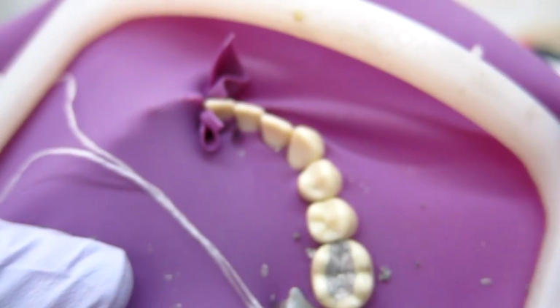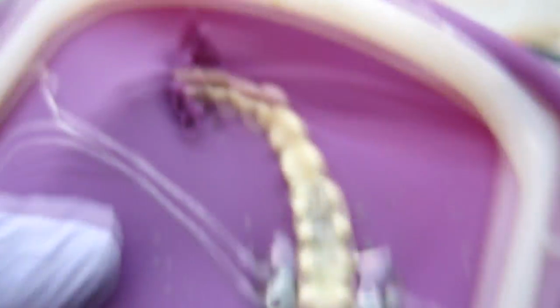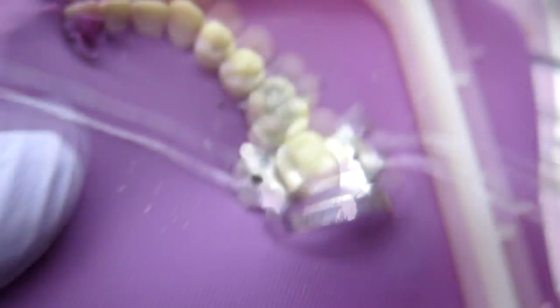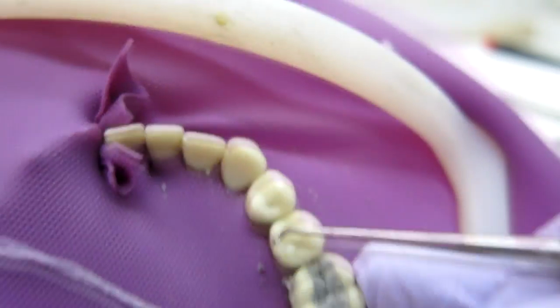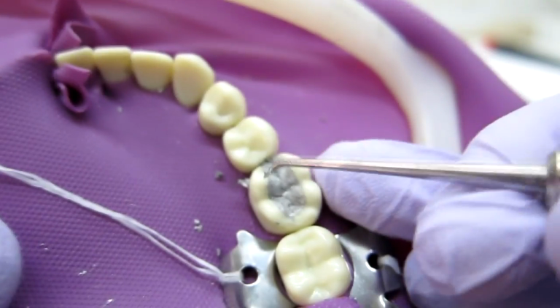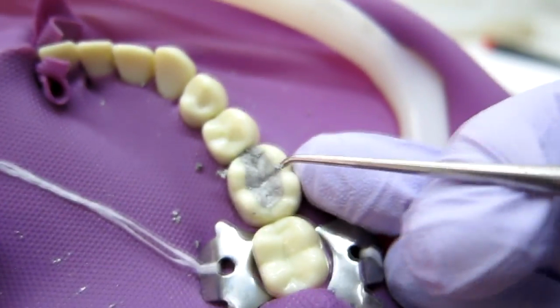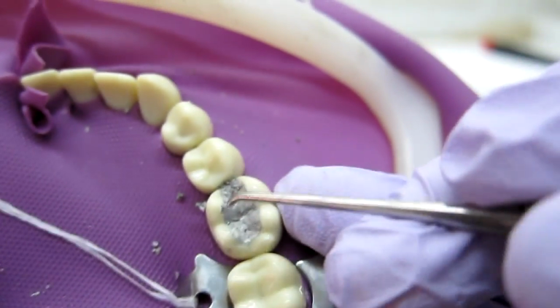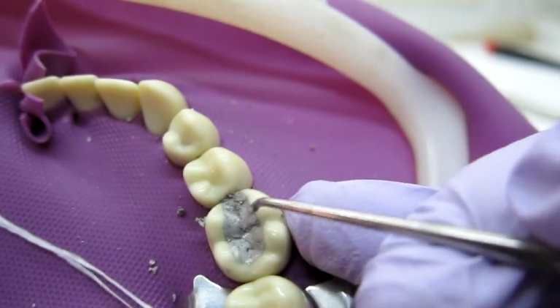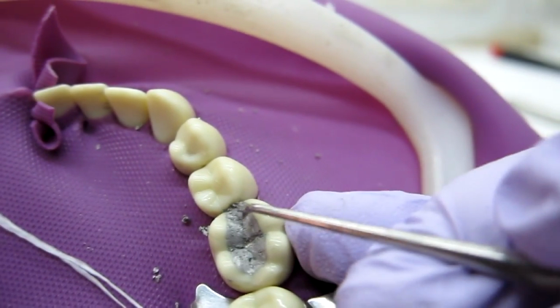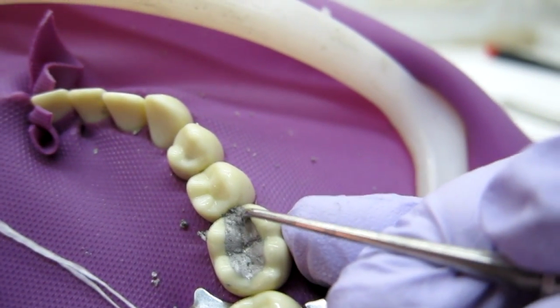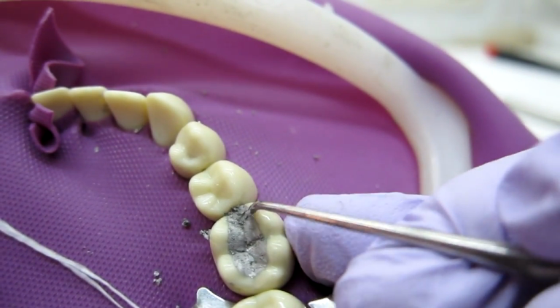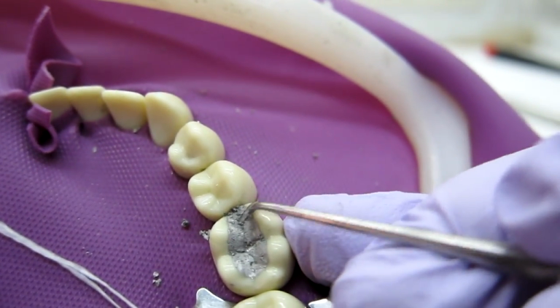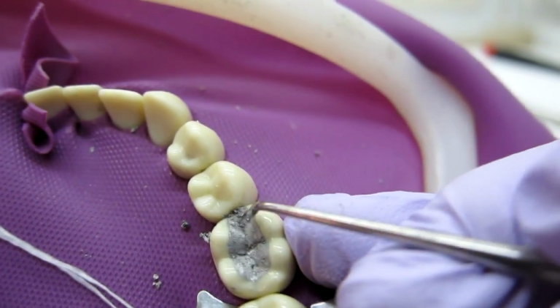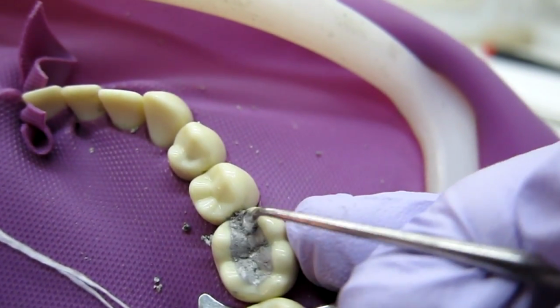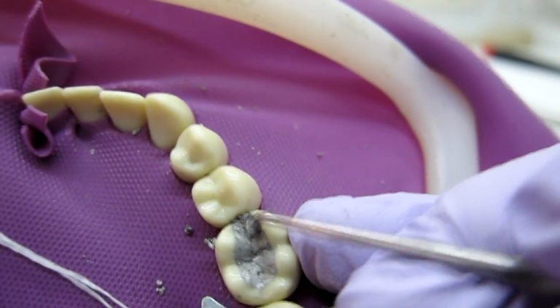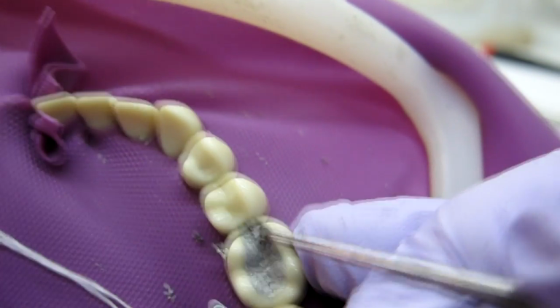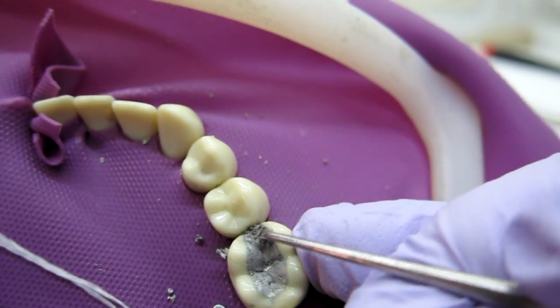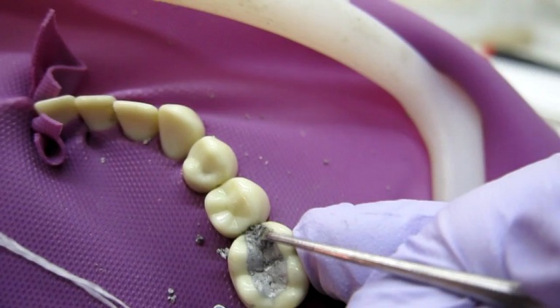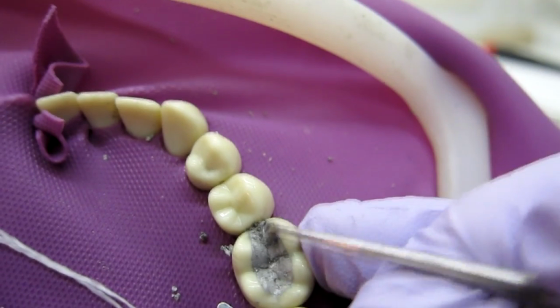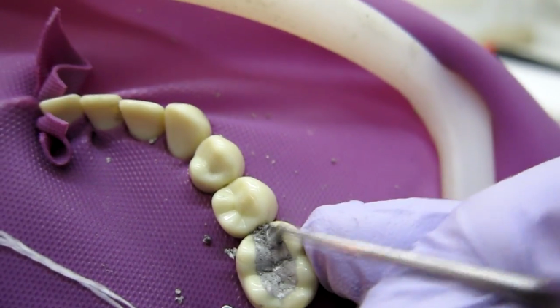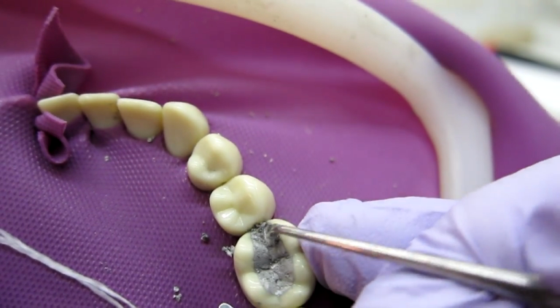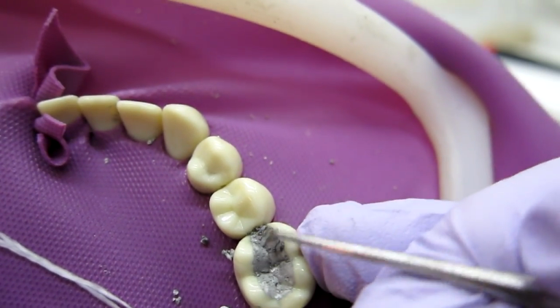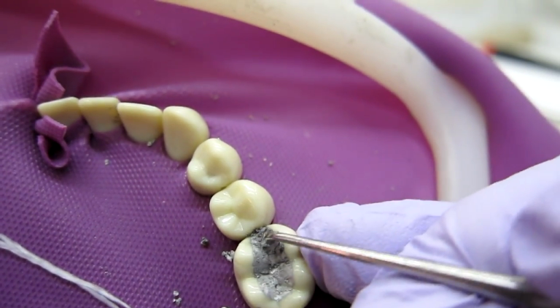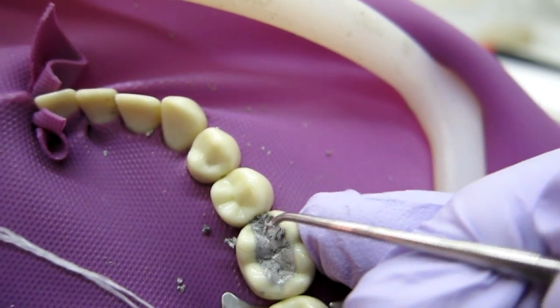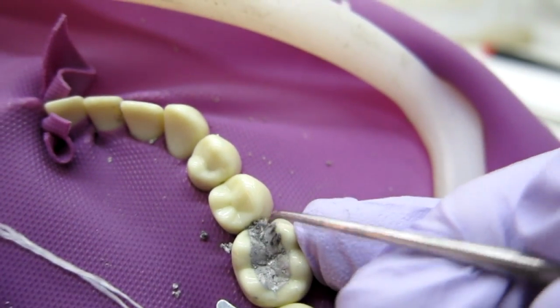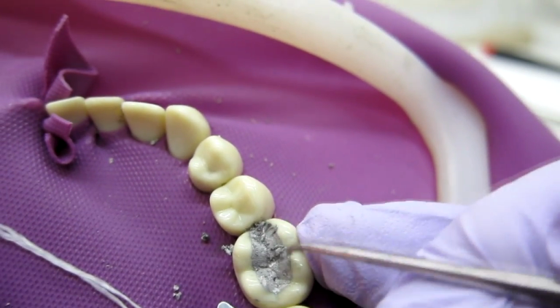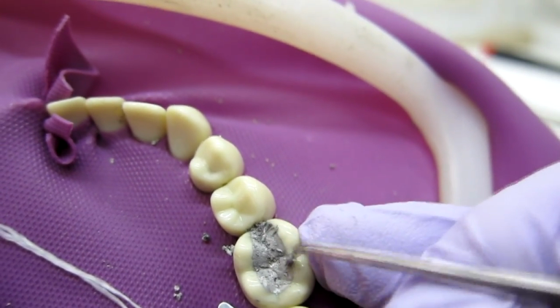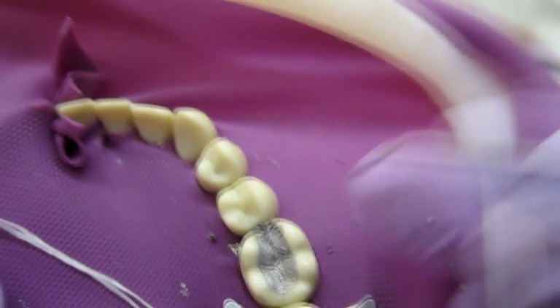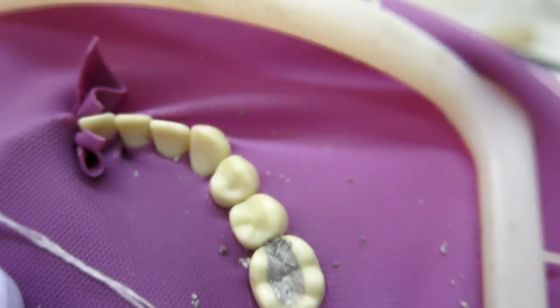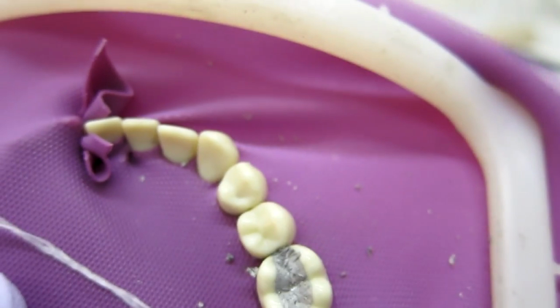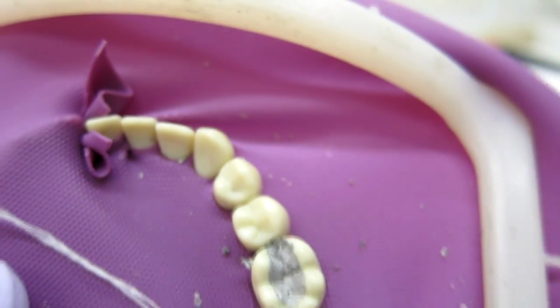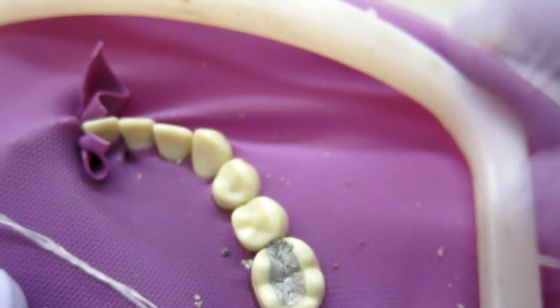The last part is to make sure all of your occlusal anatomy is good. If you need to go back and define any of the grooves, go ahead and do that with whatever instrument you need.